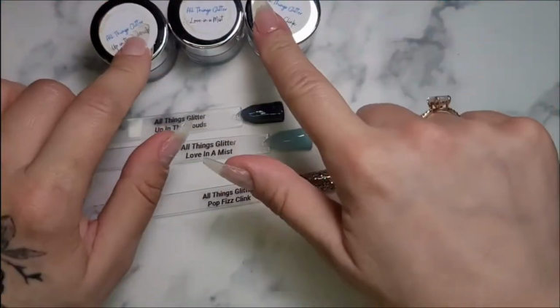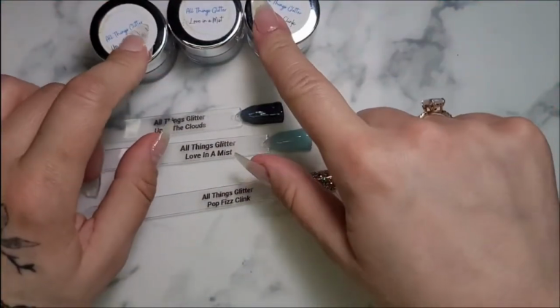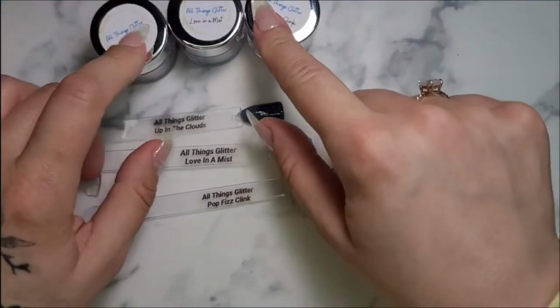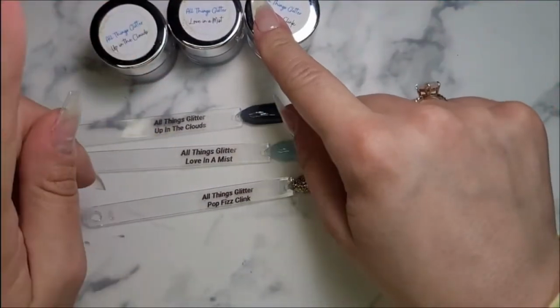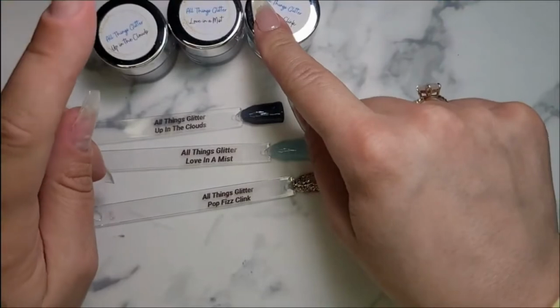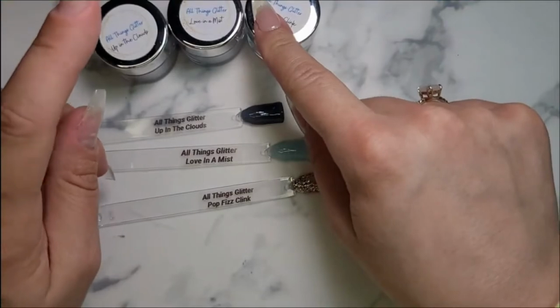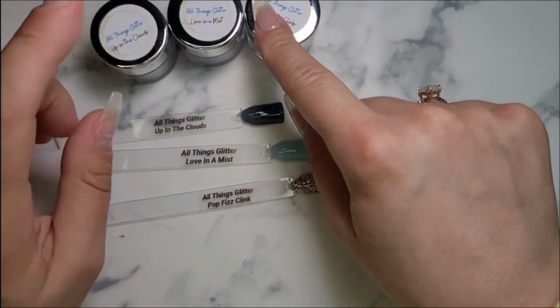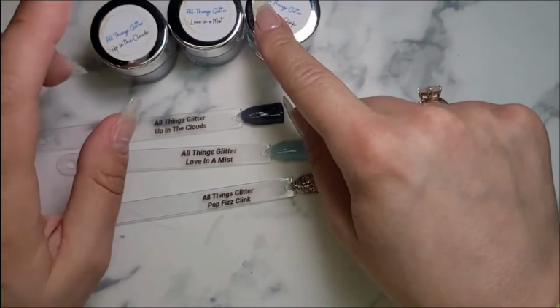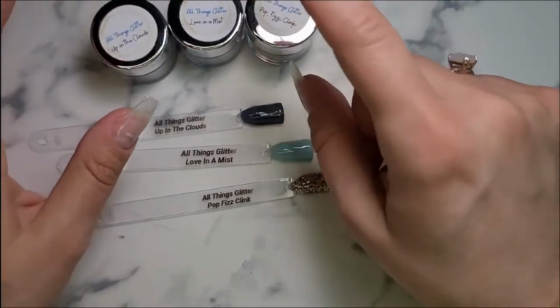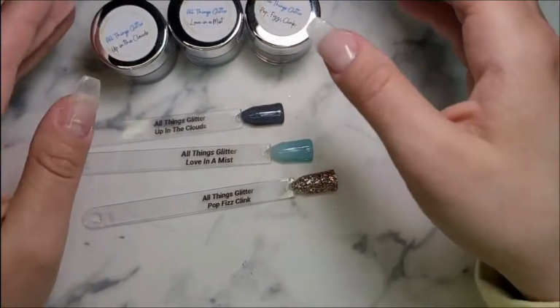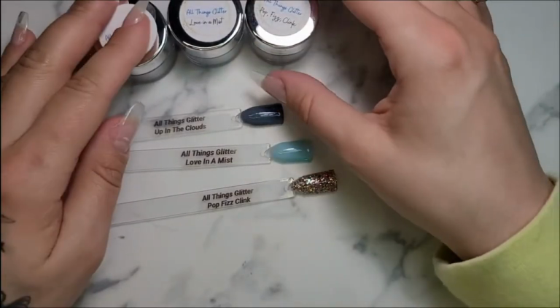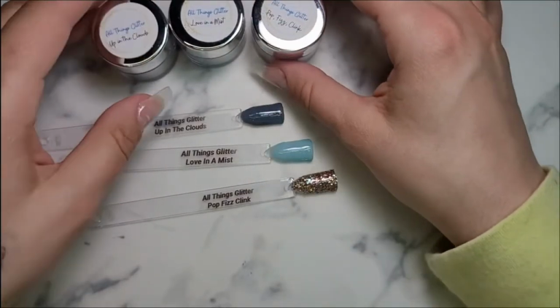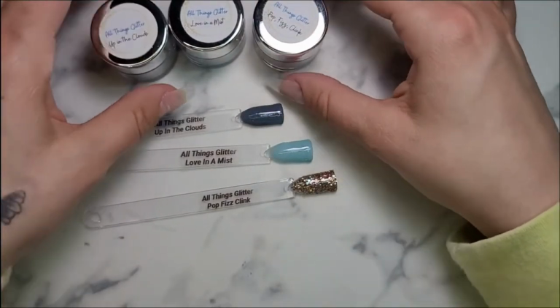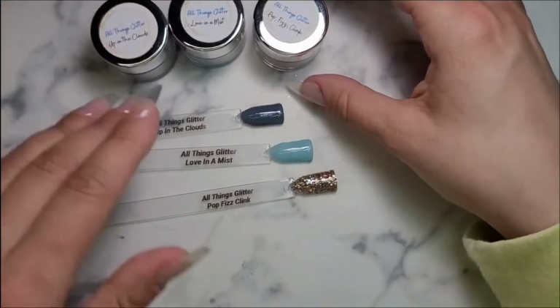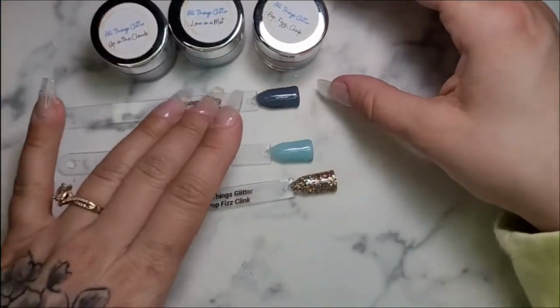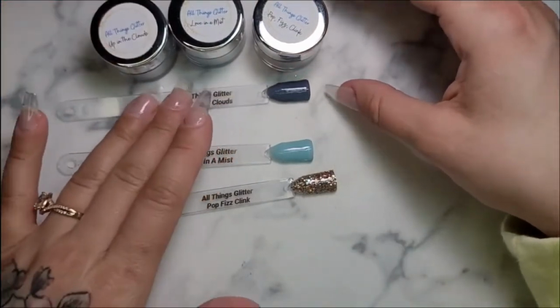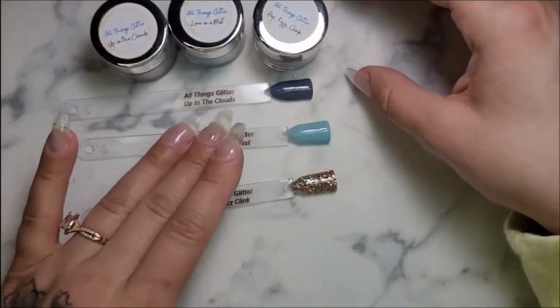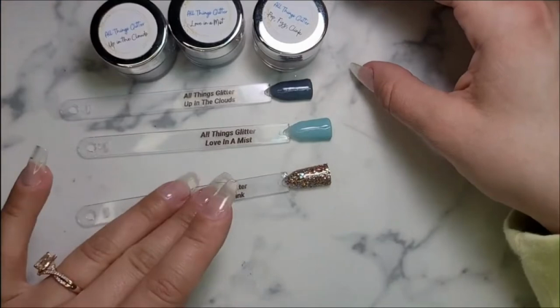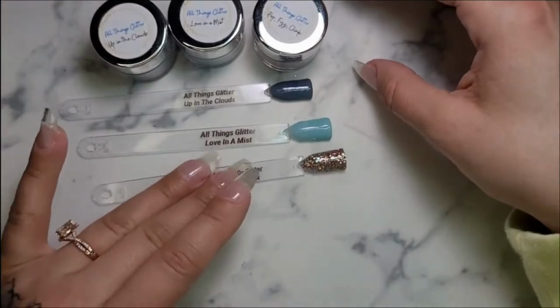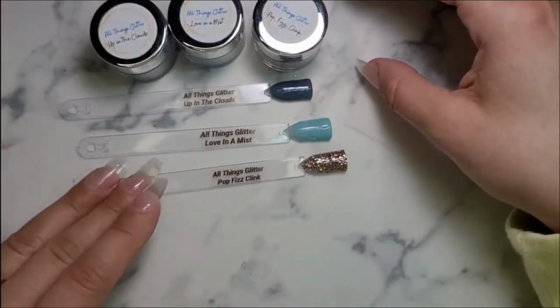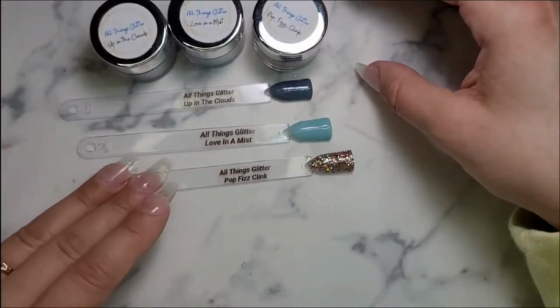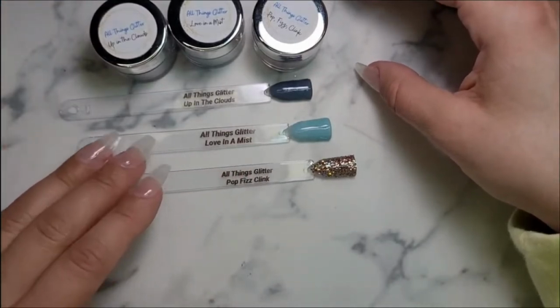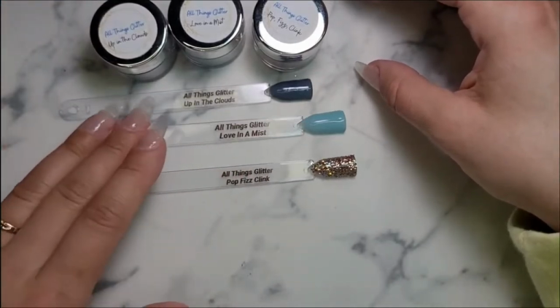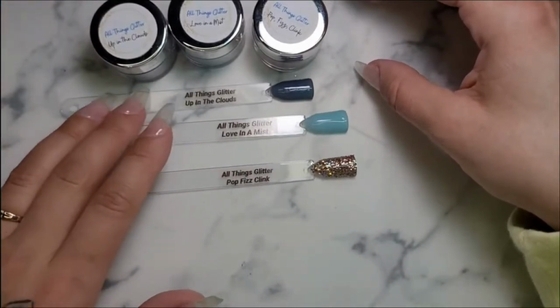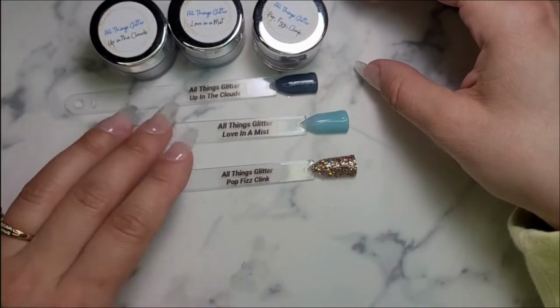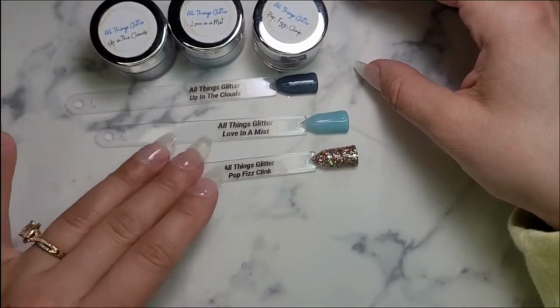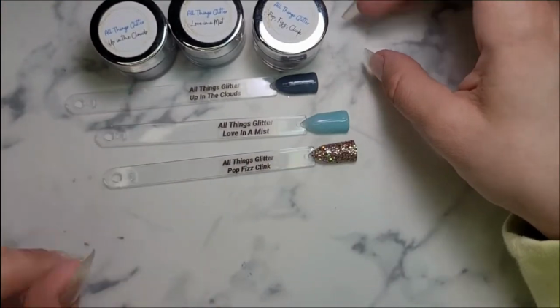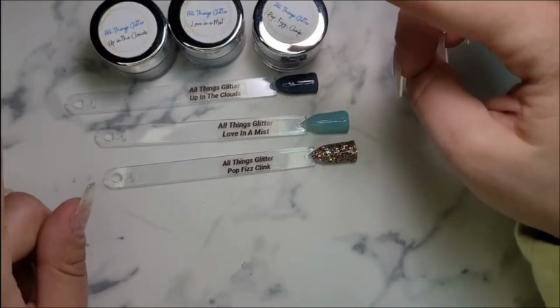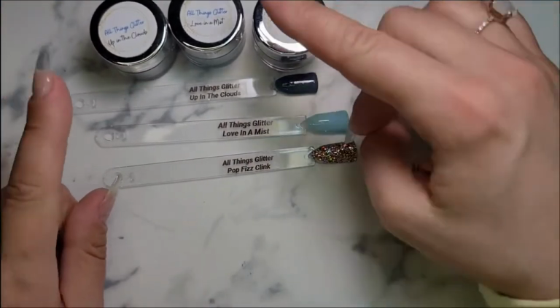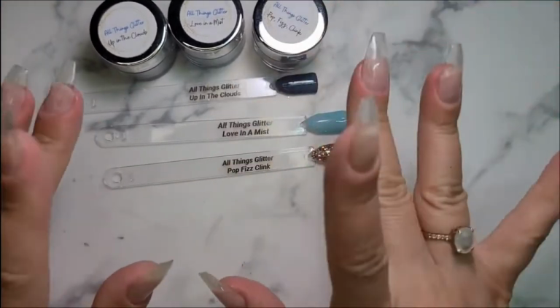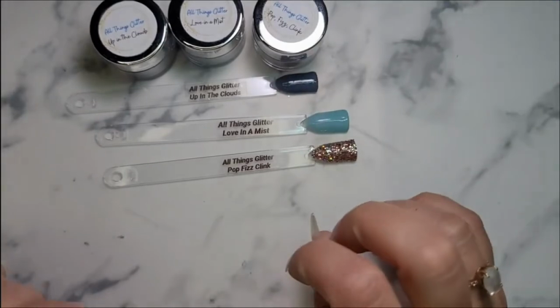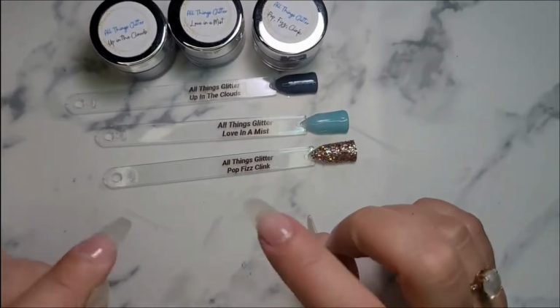If you are interested, check out her website. She has a really cute website with lots of different options. She has some thermals on there. The code BRITT20 — B-R-I-T-T-2-0 — will save you 20%. We're going to get into it.